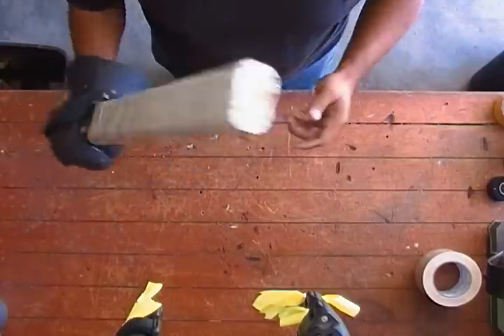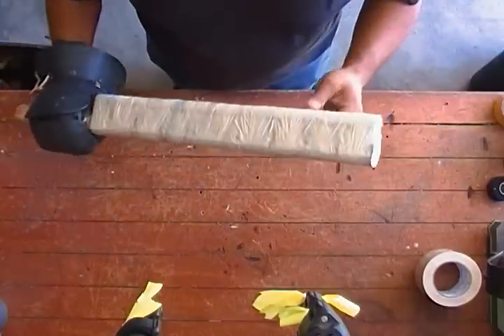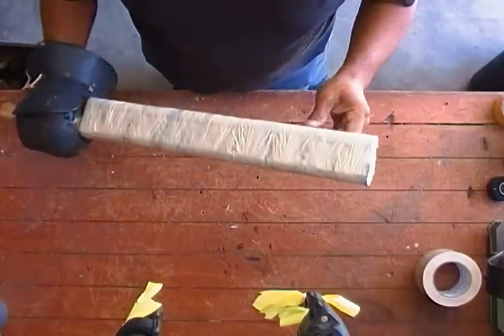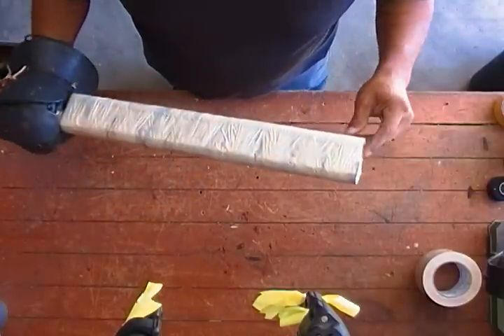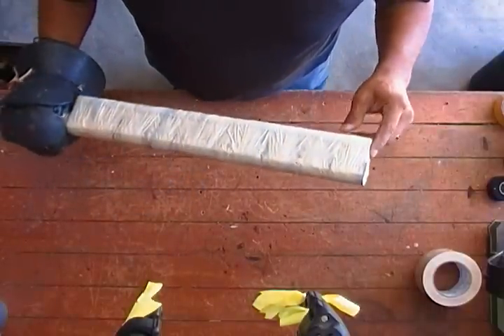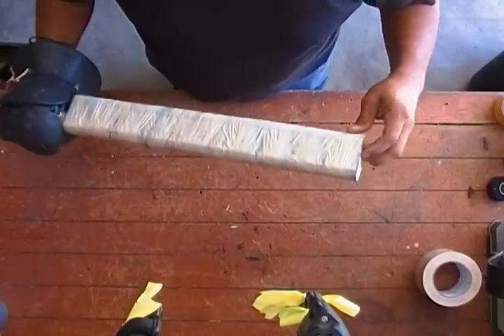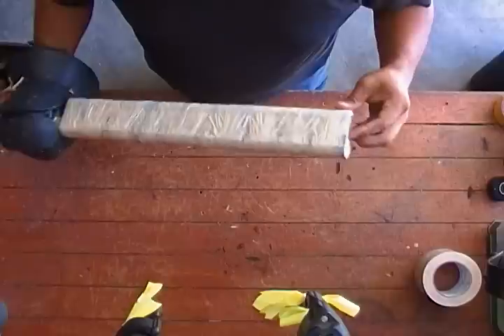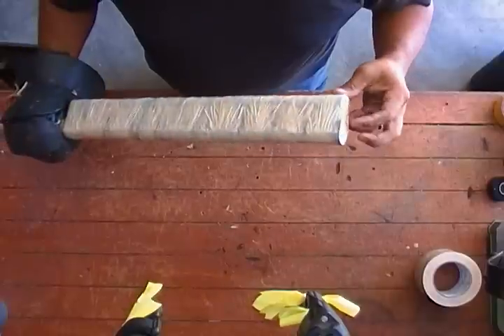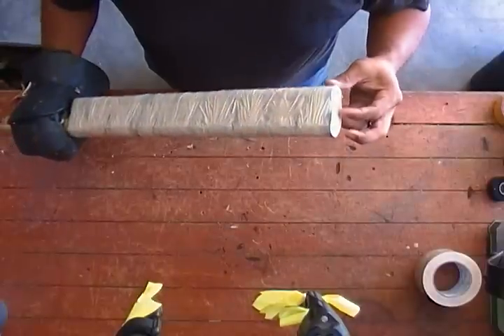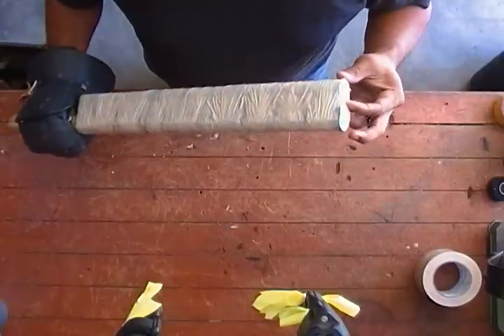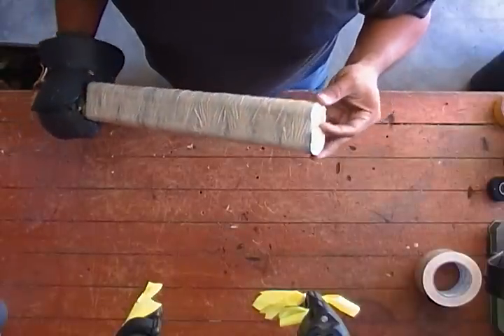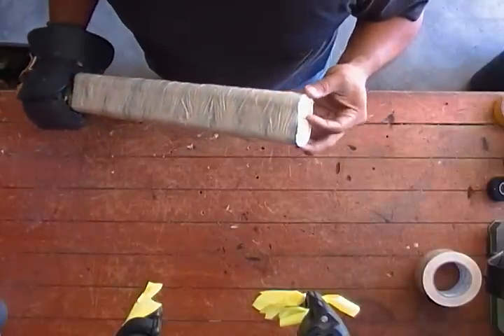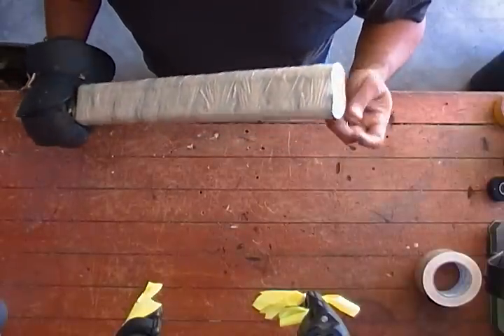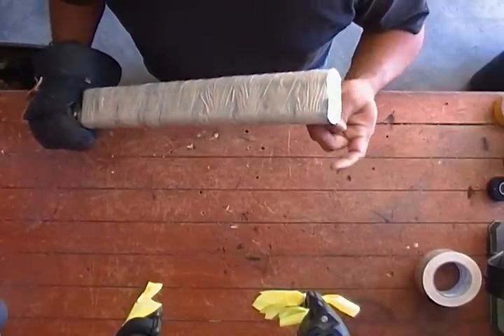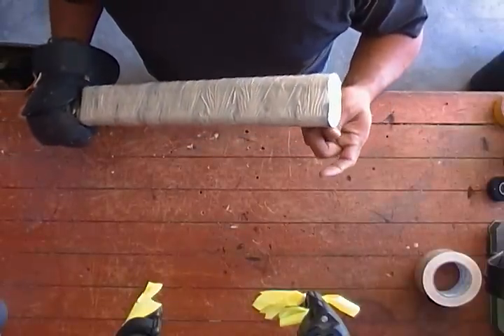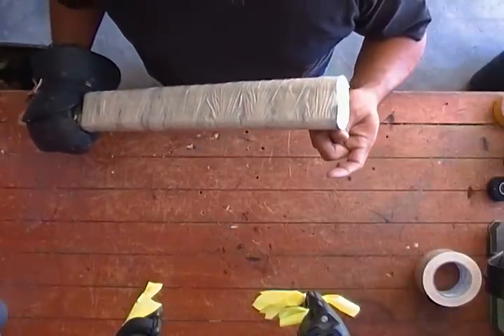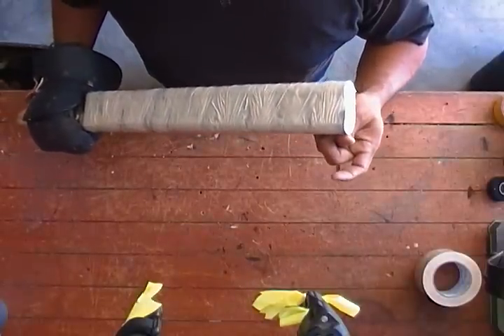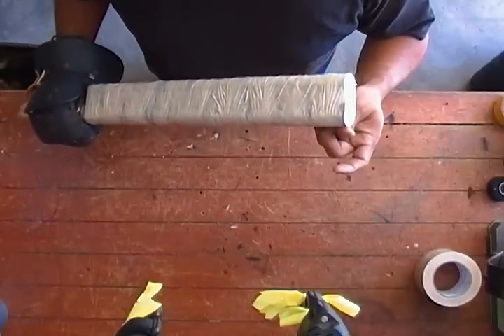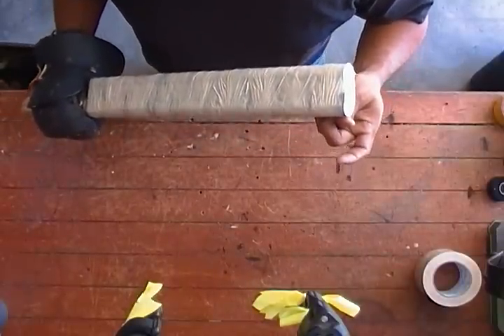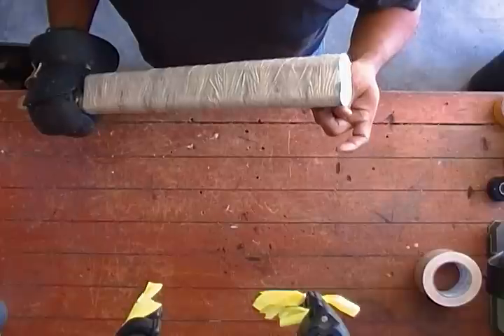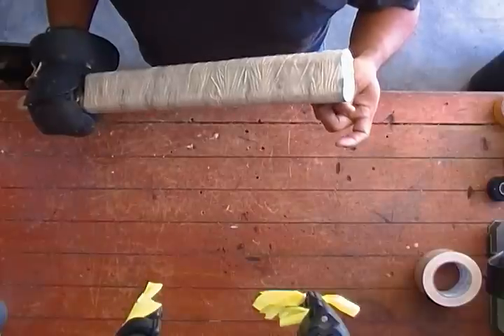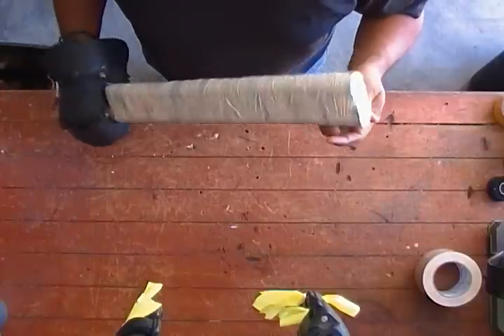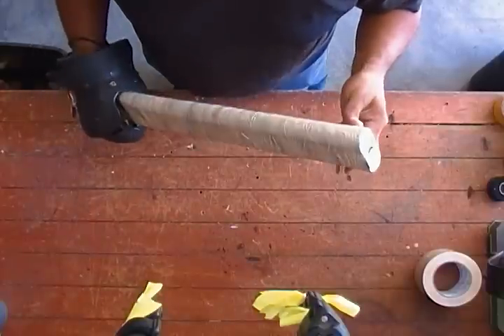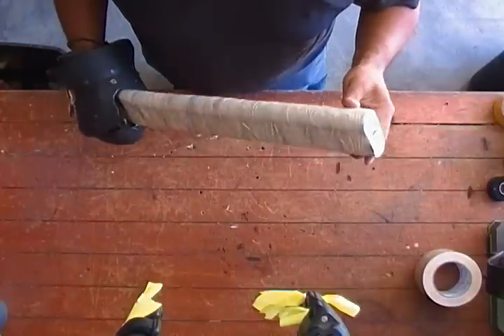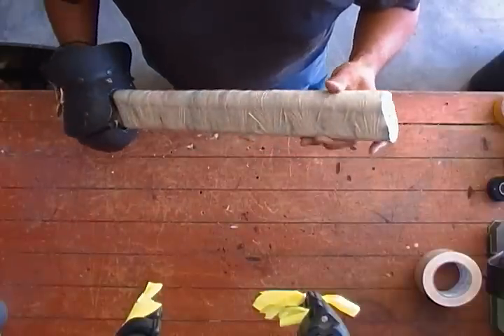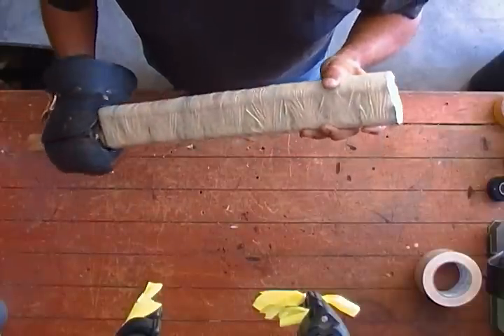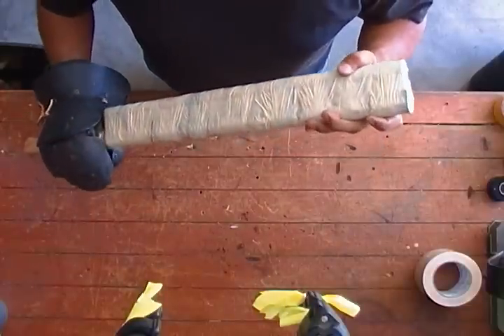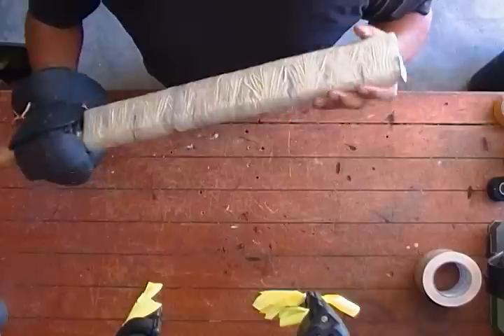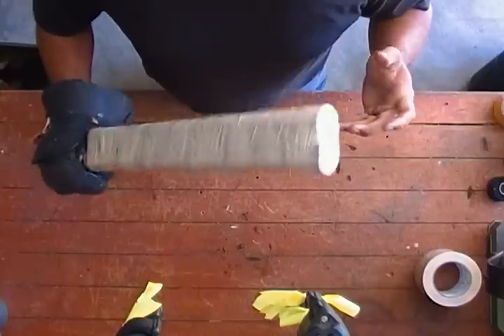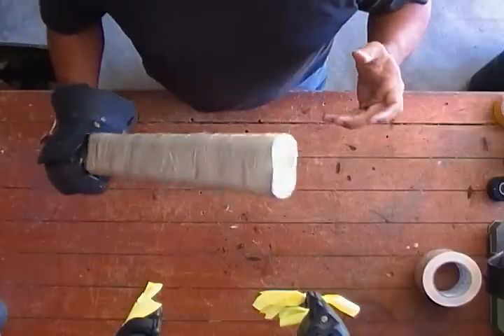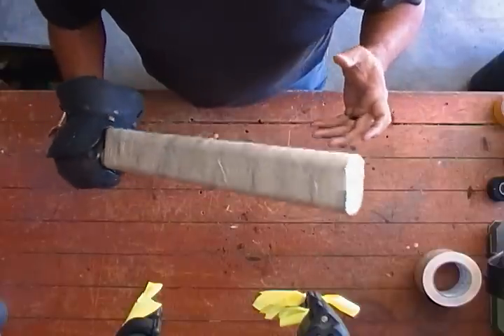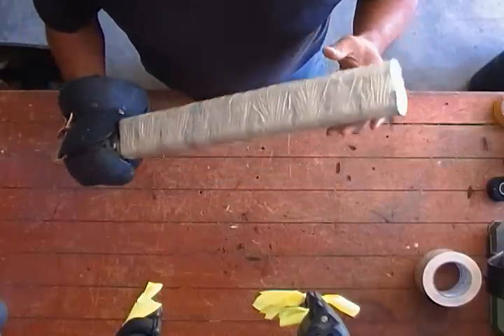Now, if I hold it the other way, I get an inch and a quarter extra reach depth-wise. Not enough to make it worth doing. This way, it'll hold snug in my hand.